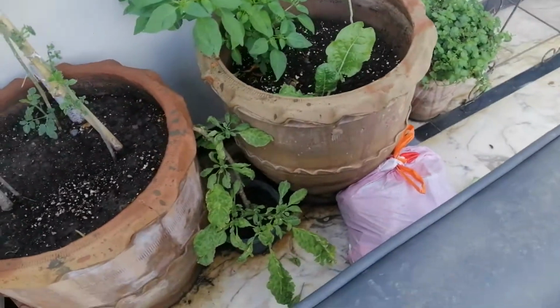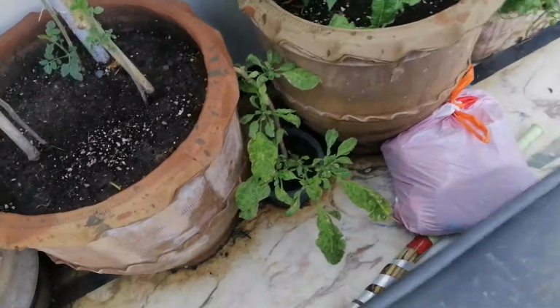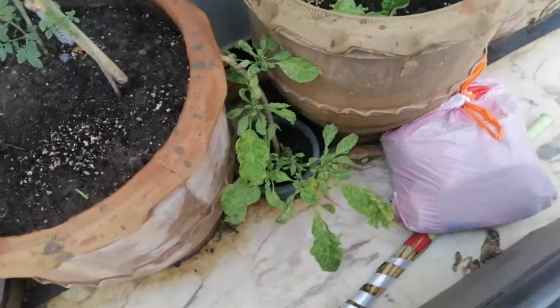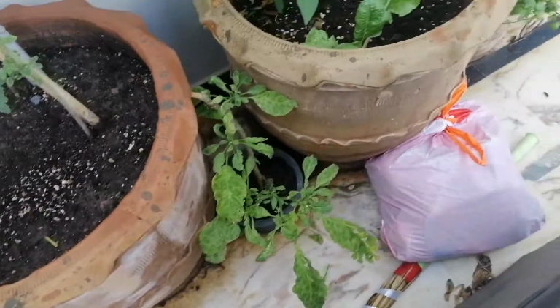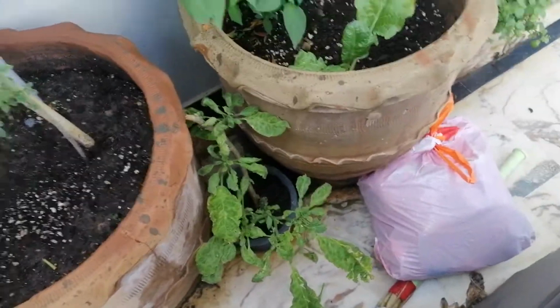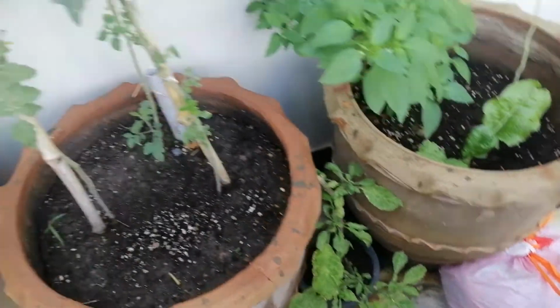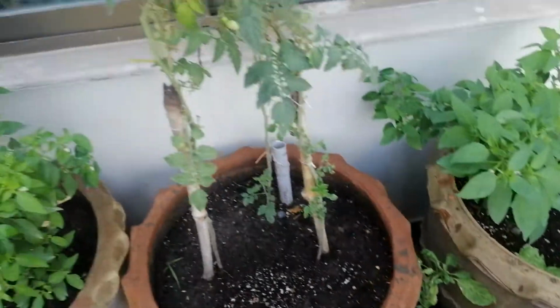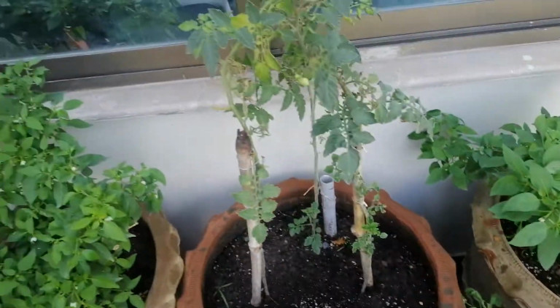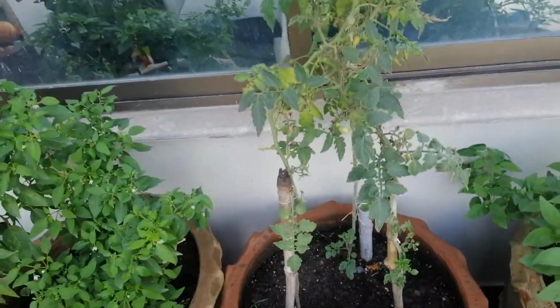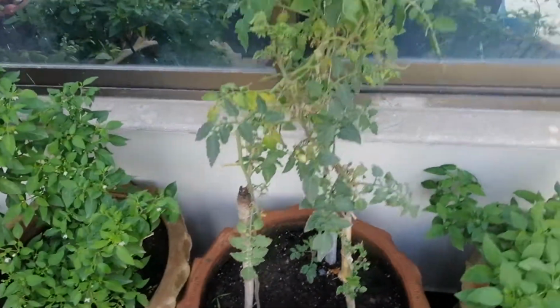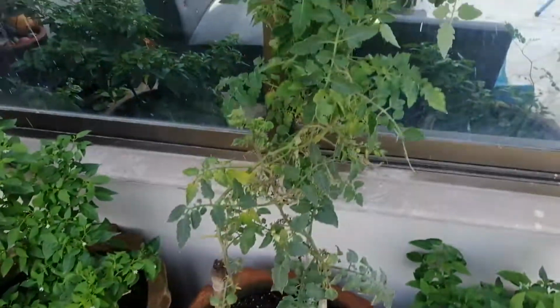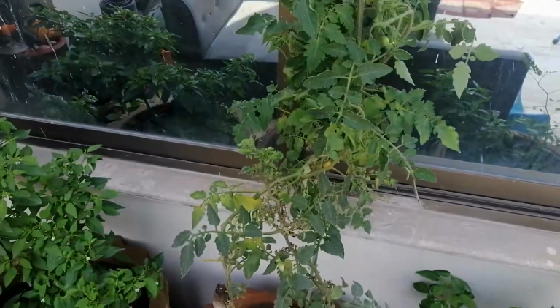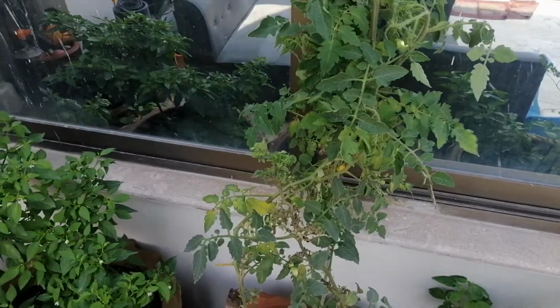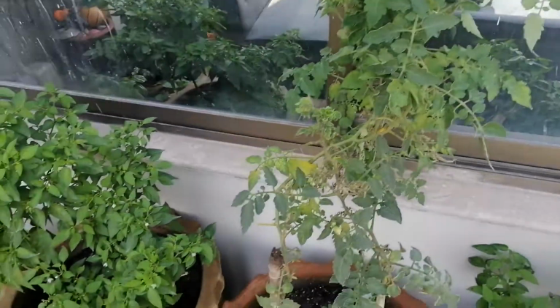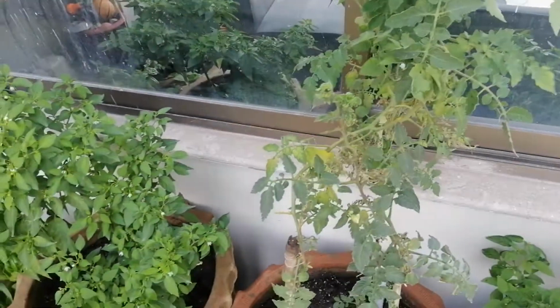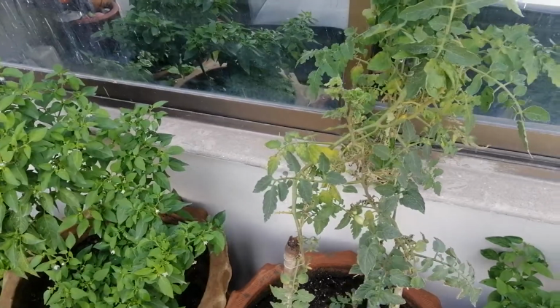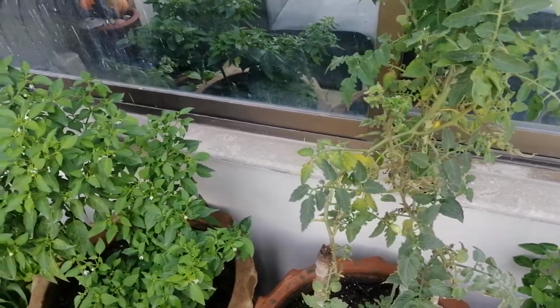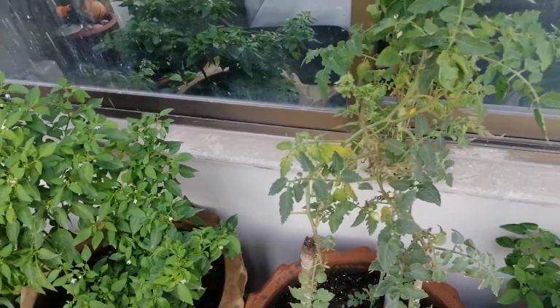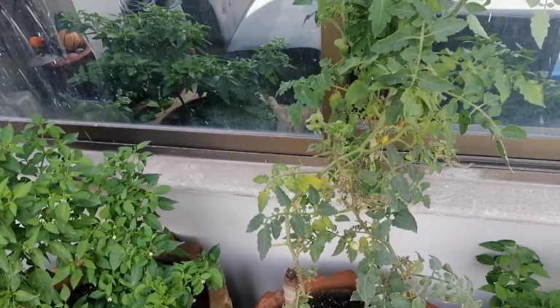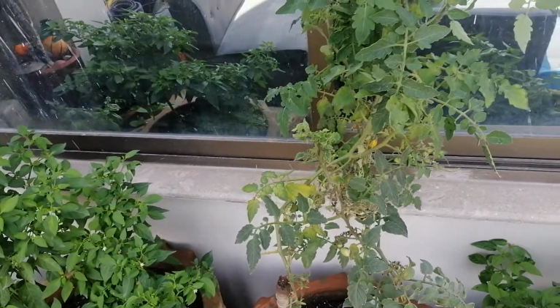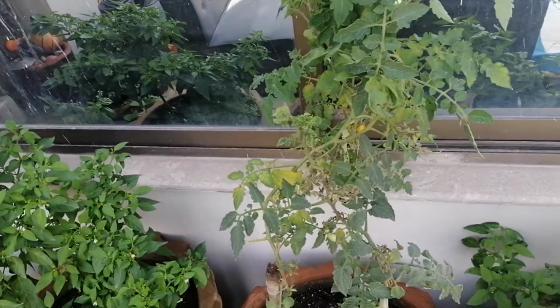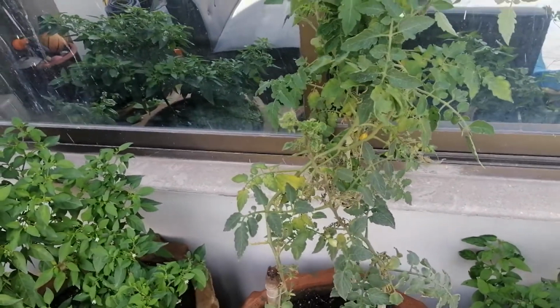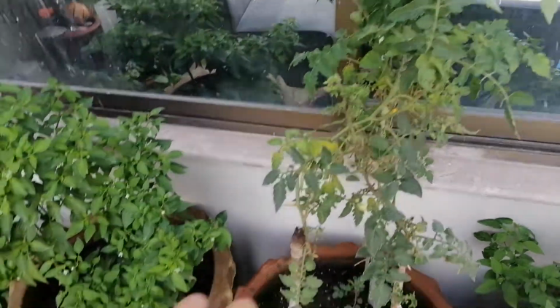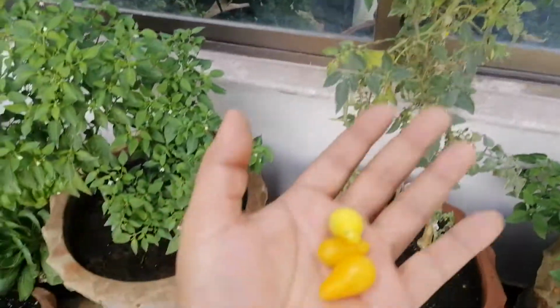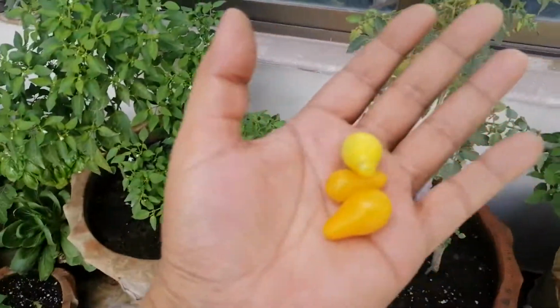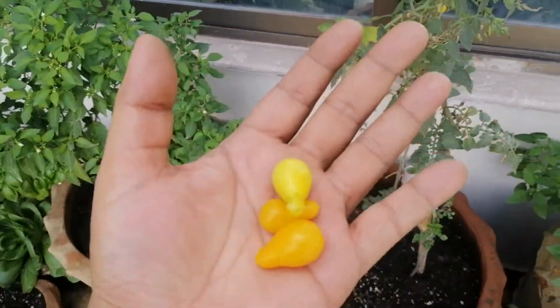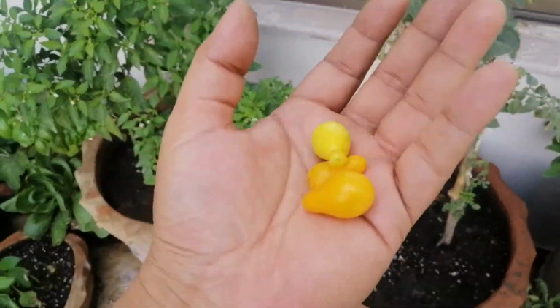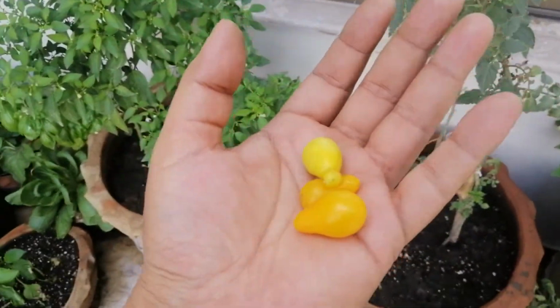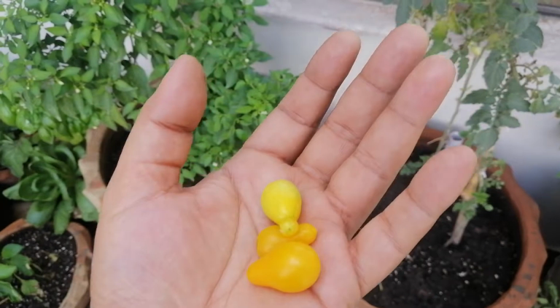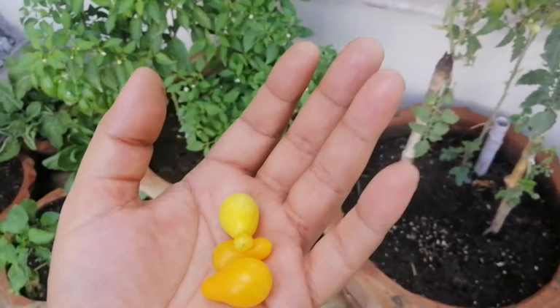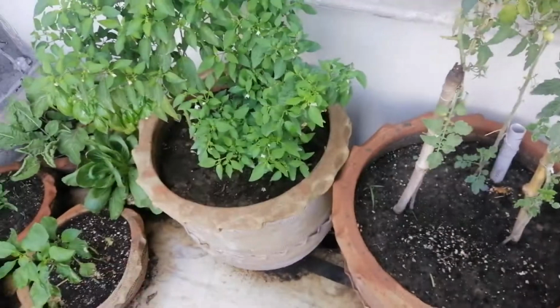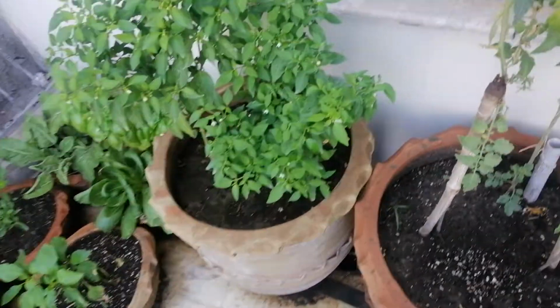Mom's given tree survives as she transplanted it for us. The cherry tomatoes are giving us a few cherries, but still, it's producing.